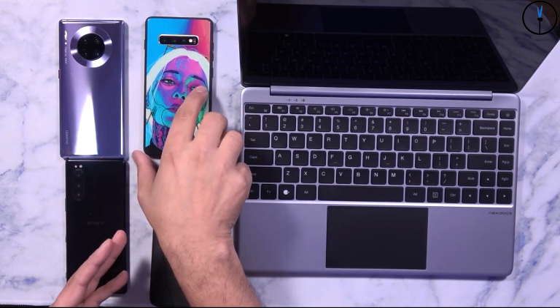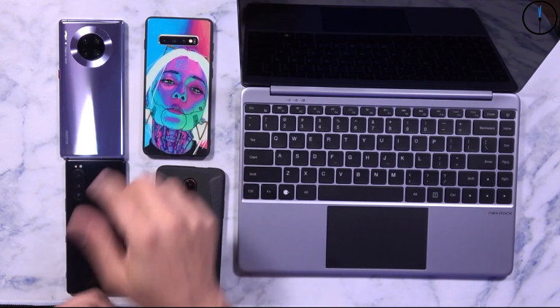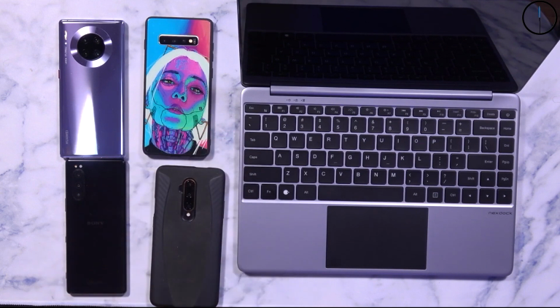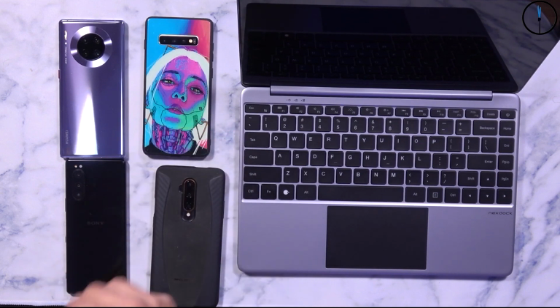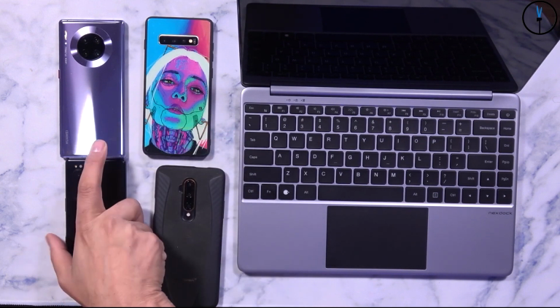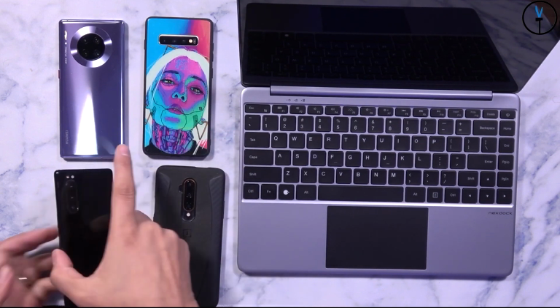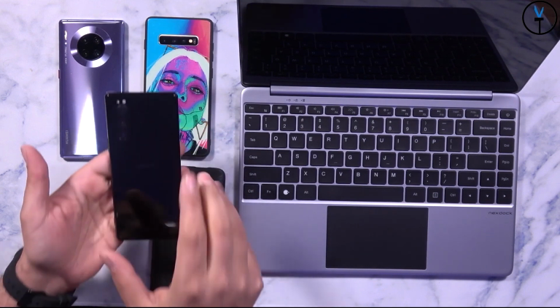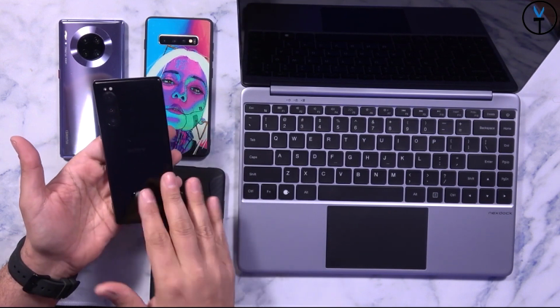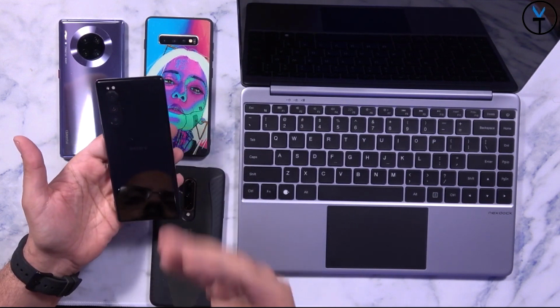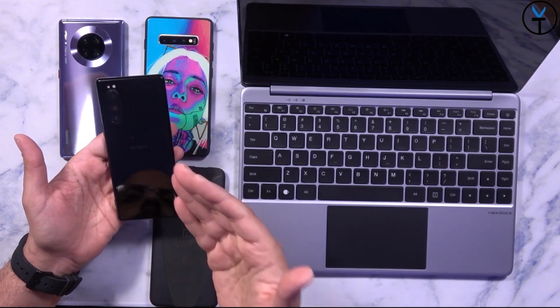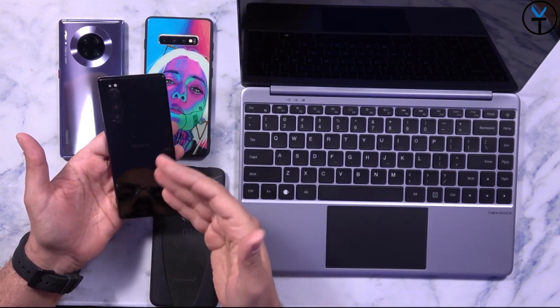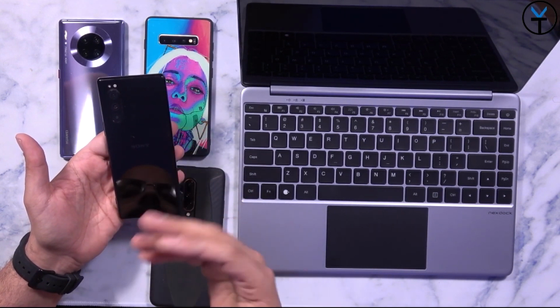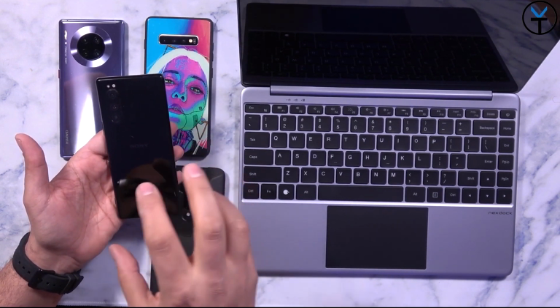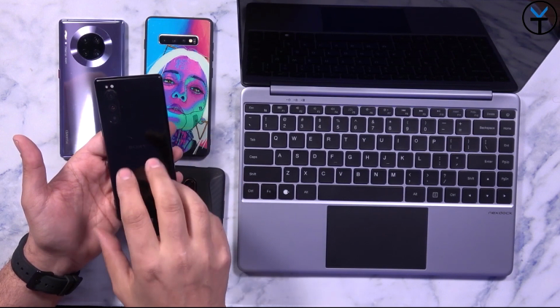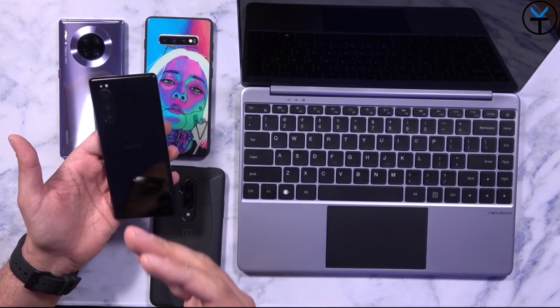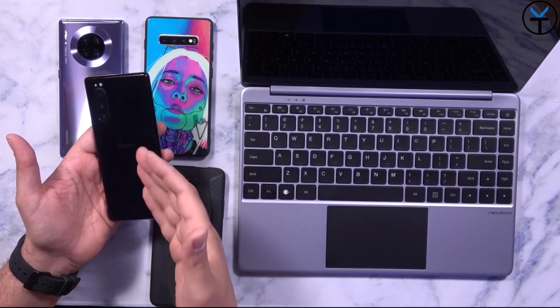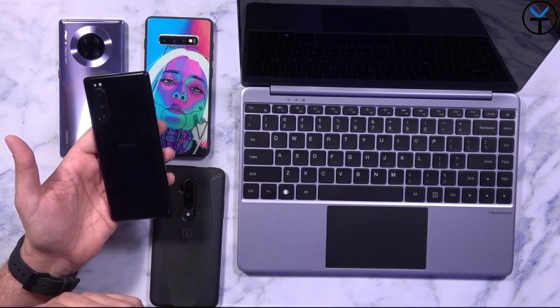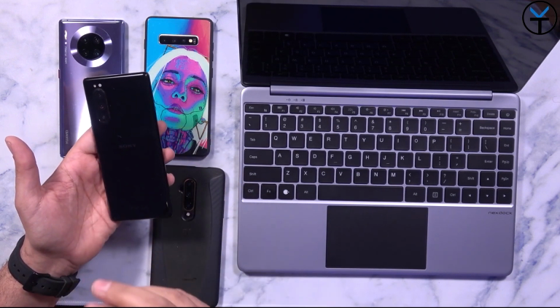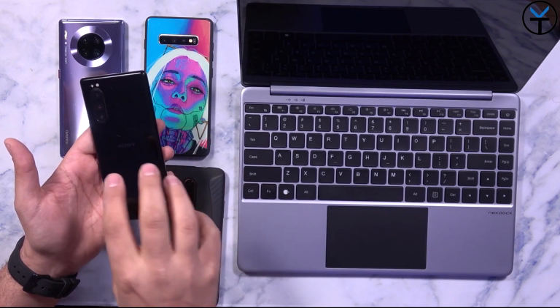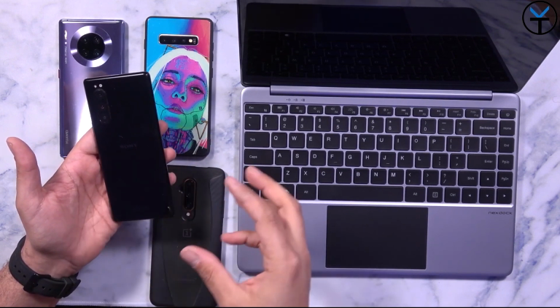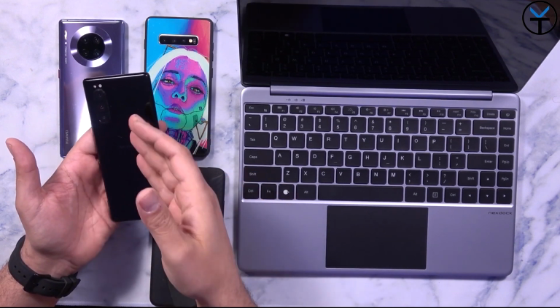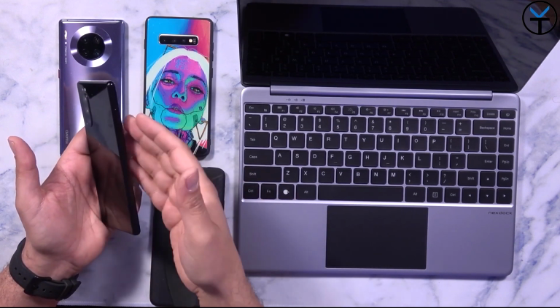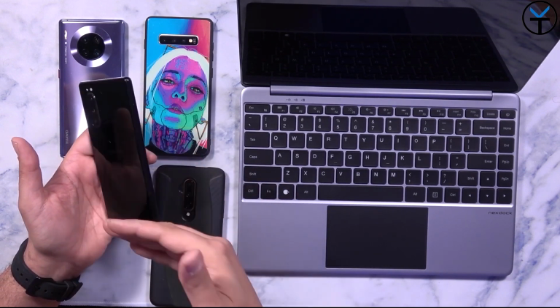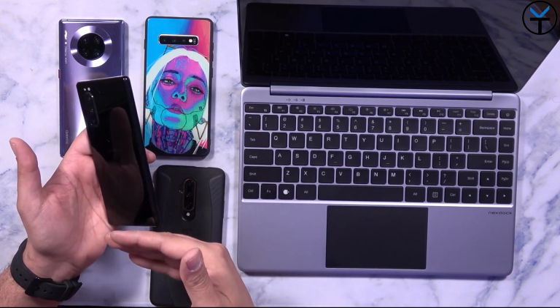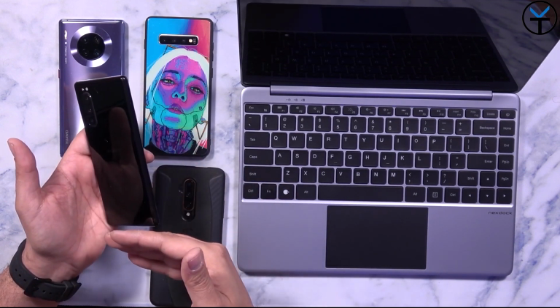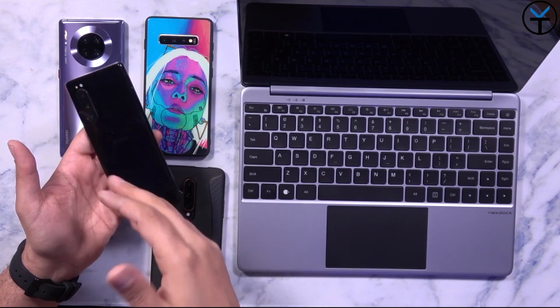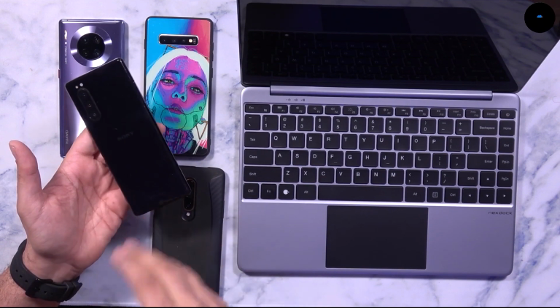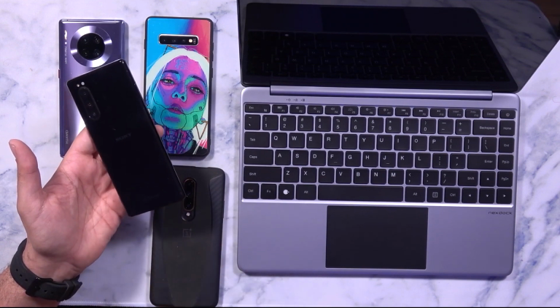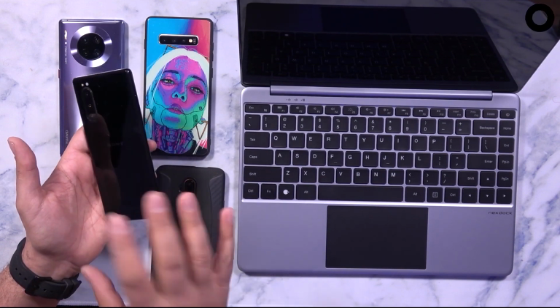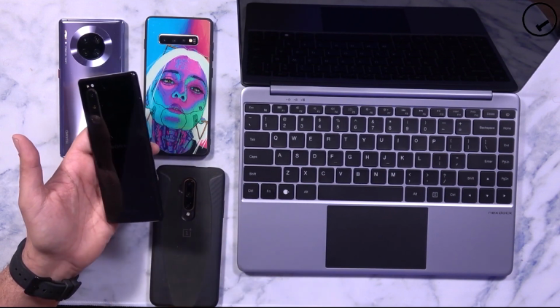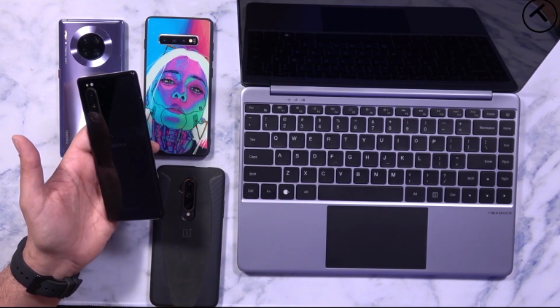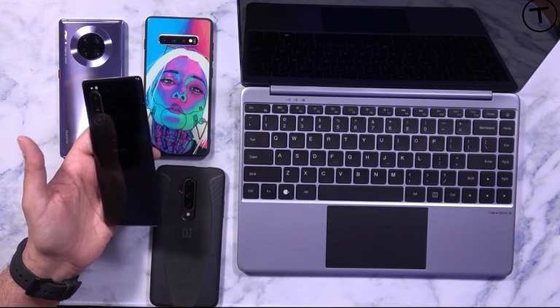We can also still use mirroring on our device as long as it supports it. The Sony Xperia 5 supports mirroring the display using the HDMI out or the USB-C port, so we'll get a chance to check that out as well.